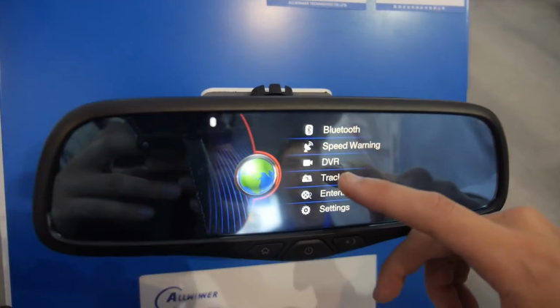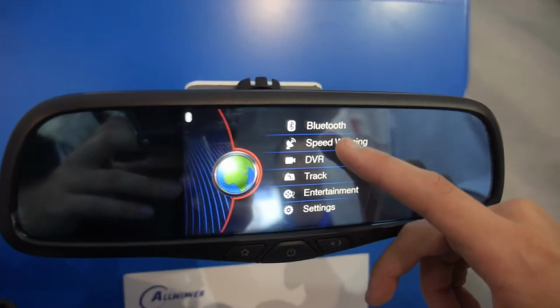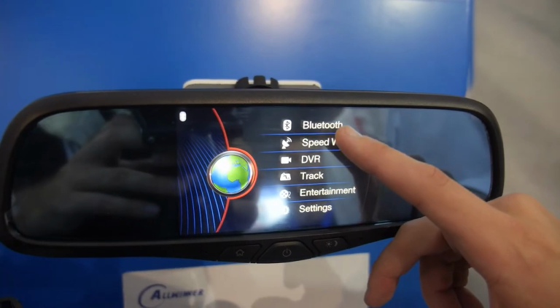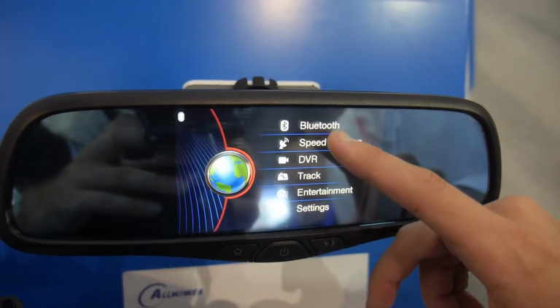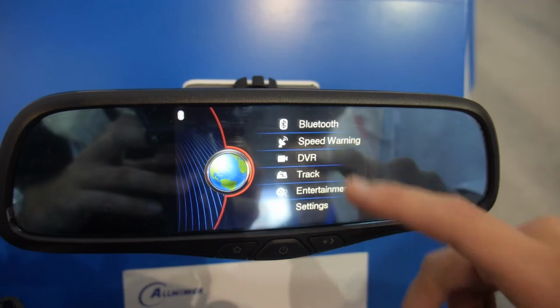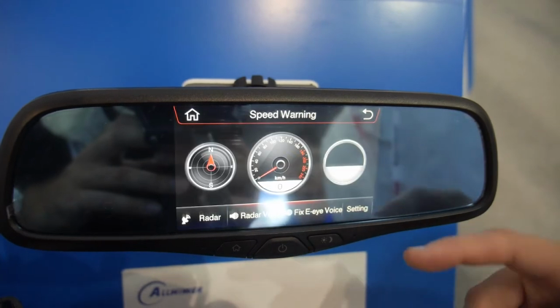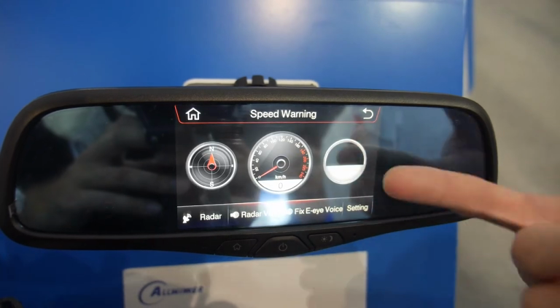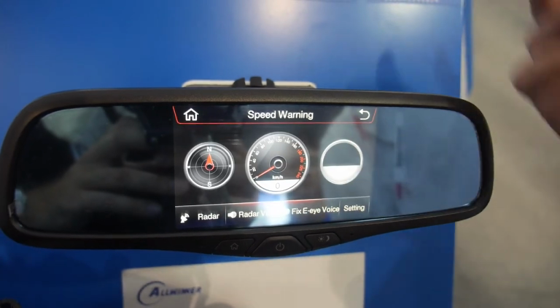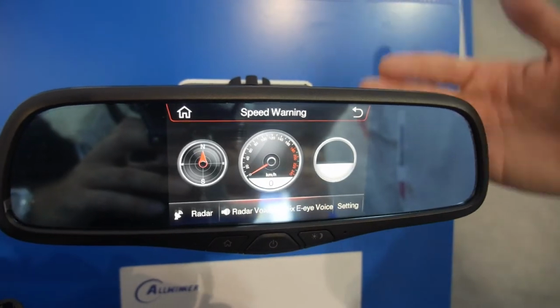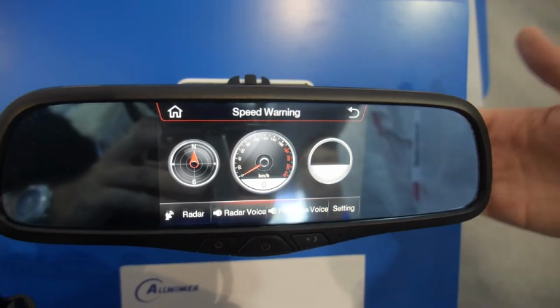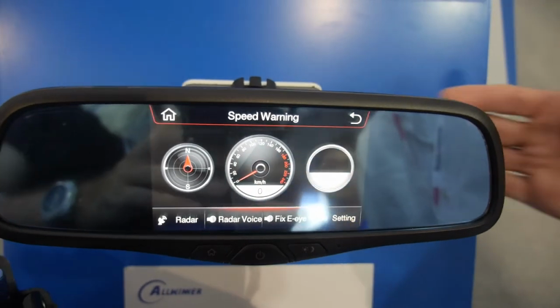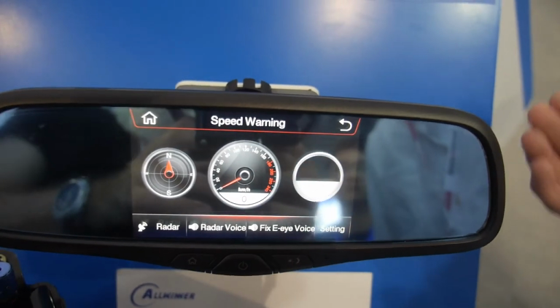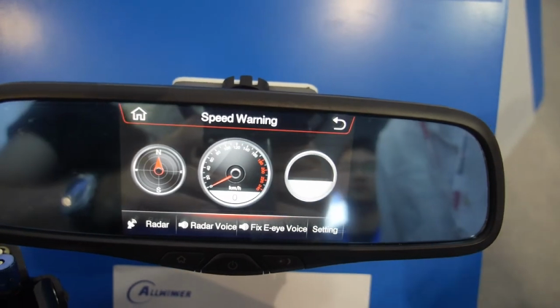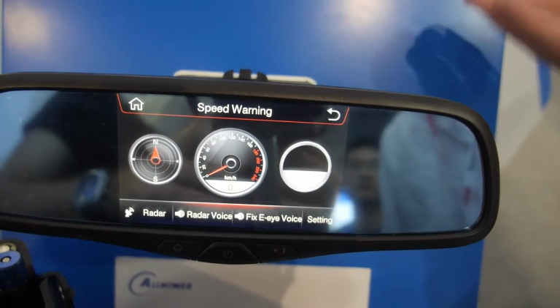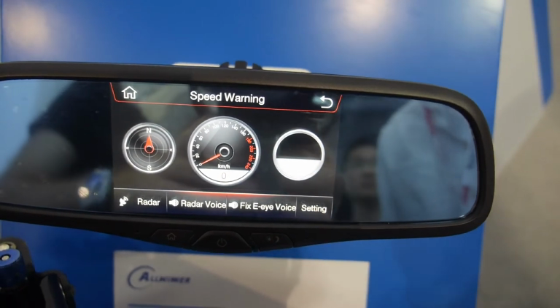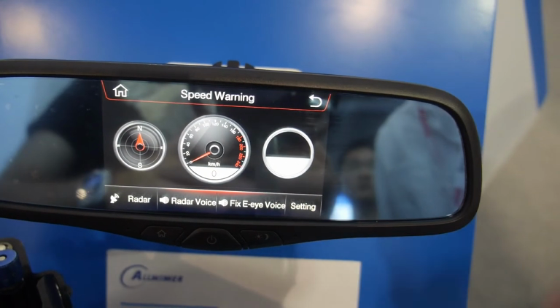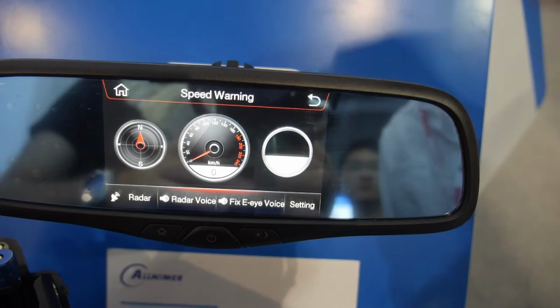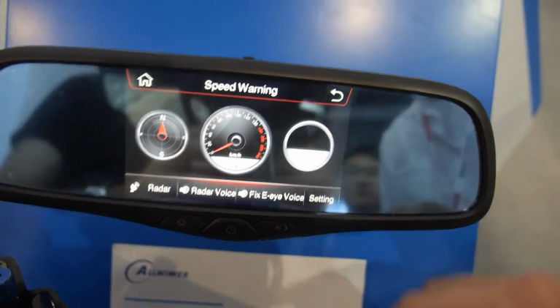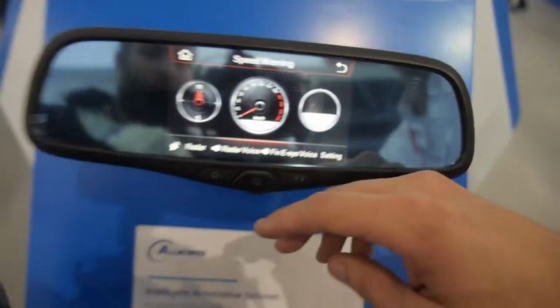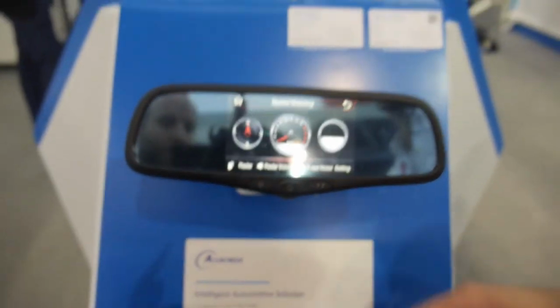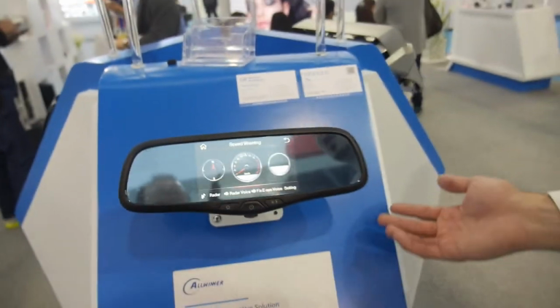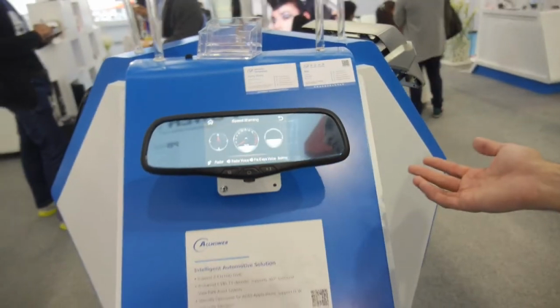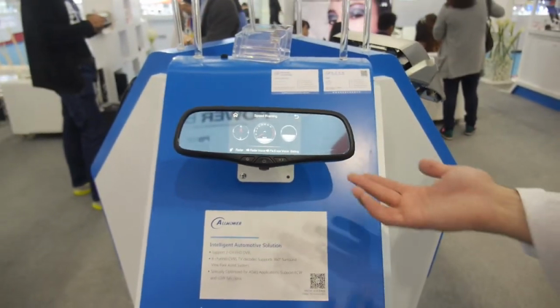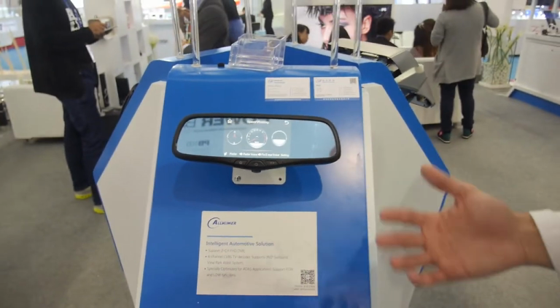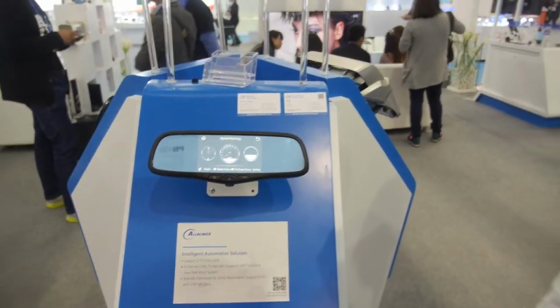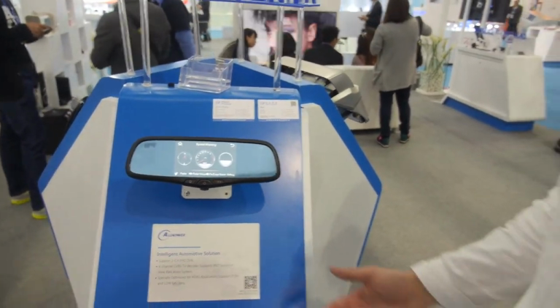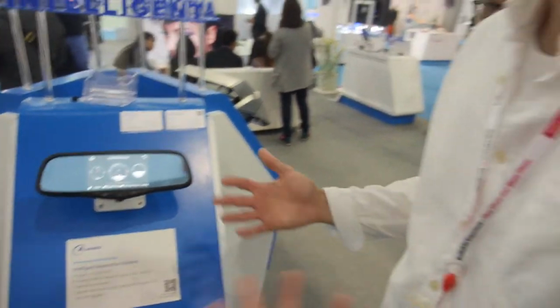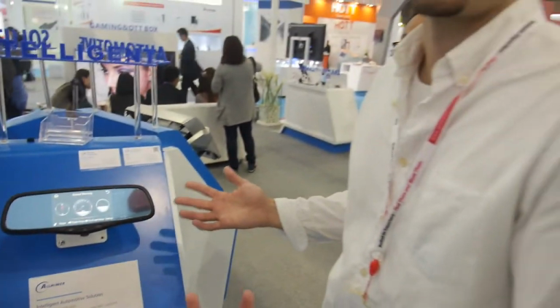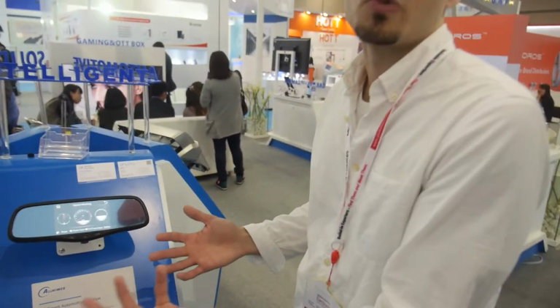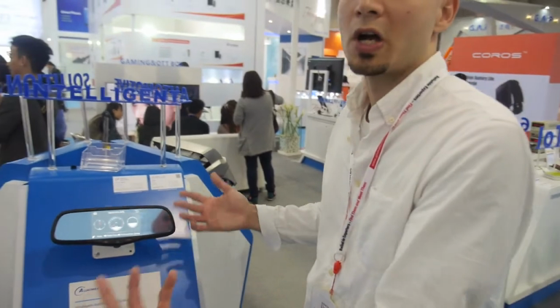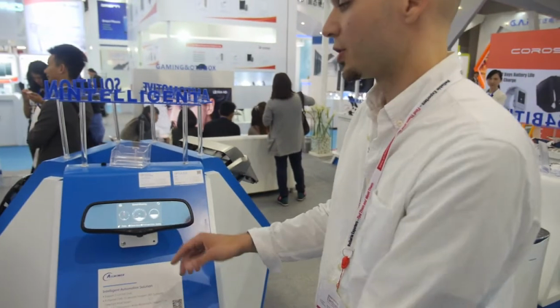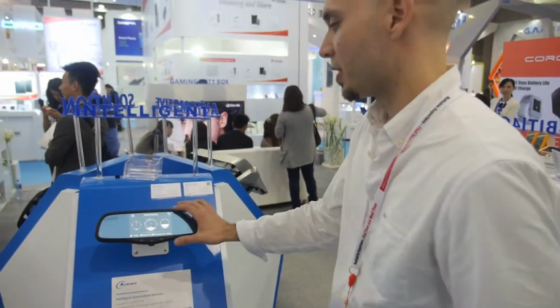Going on to speed warning — this can actually detect radar, so it integrates the function of a radar detector. Depending on the region, something like this might not be compliant — it kind of depends on what country this is shipping into.